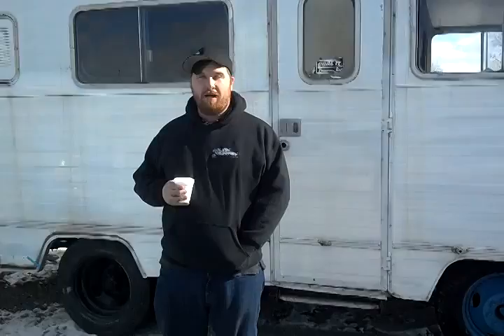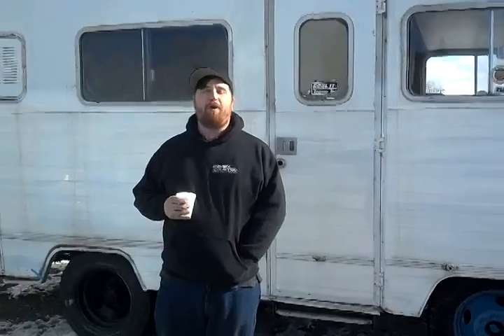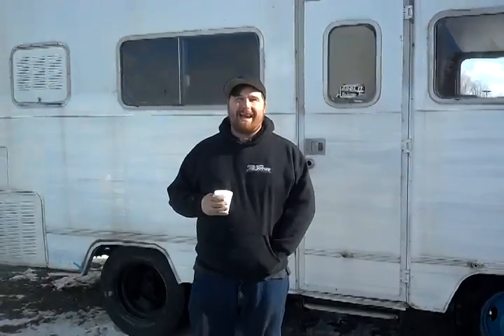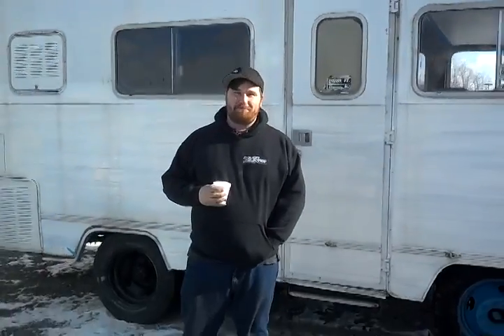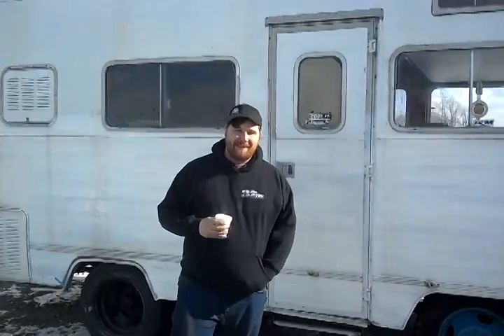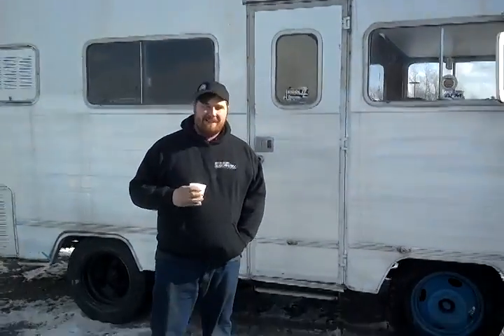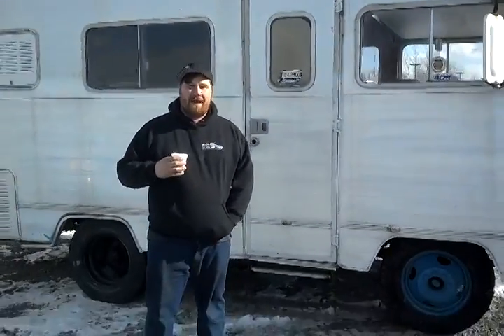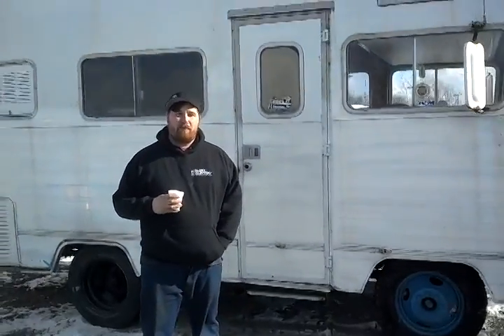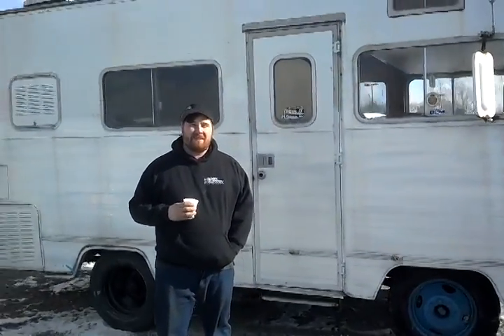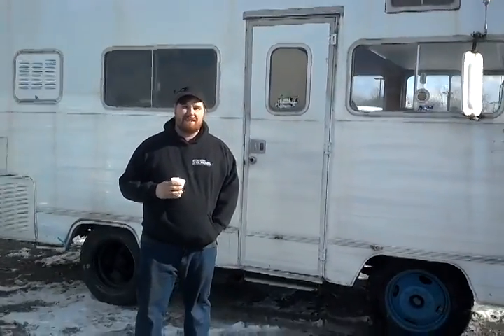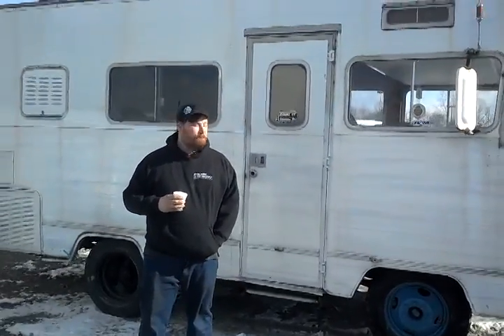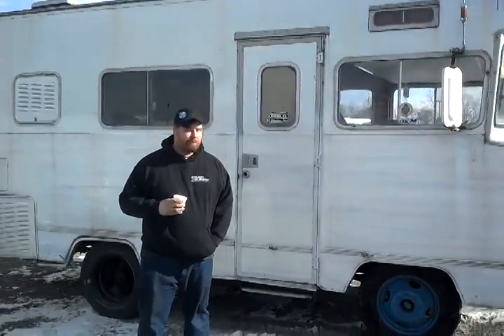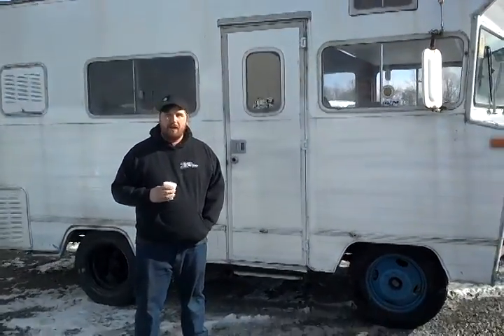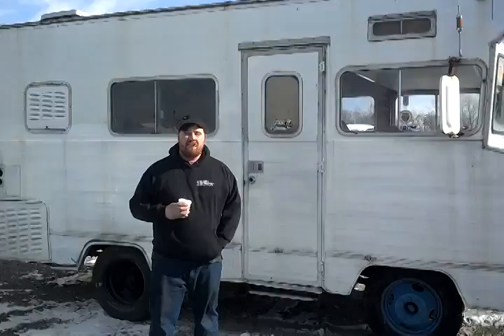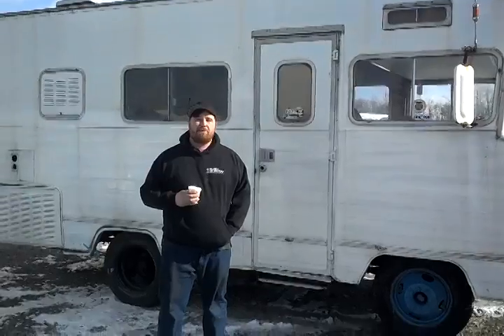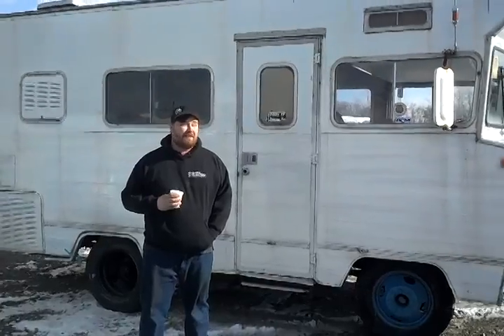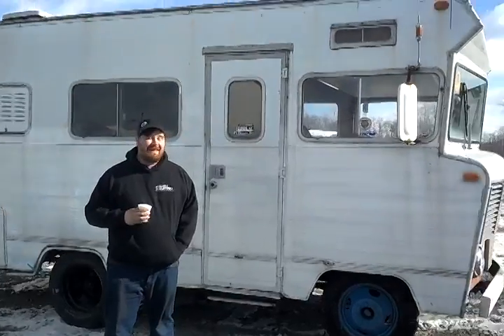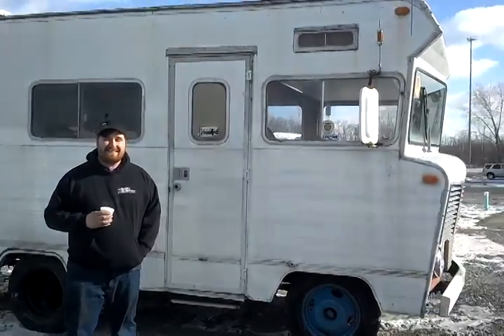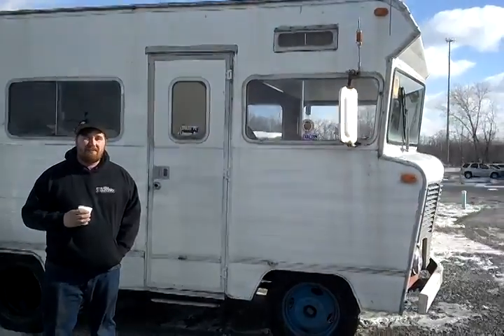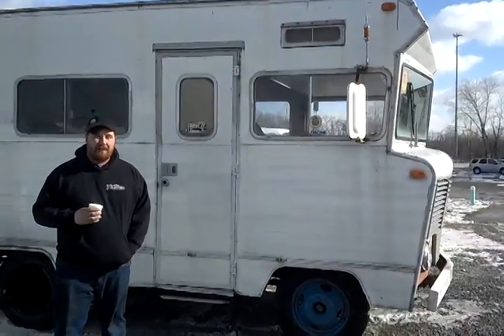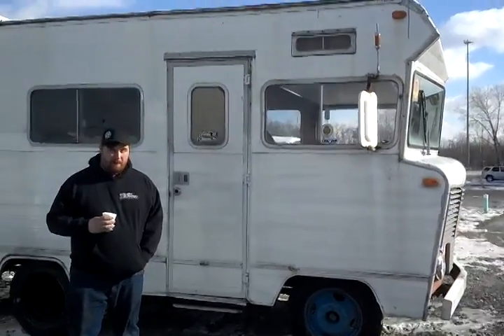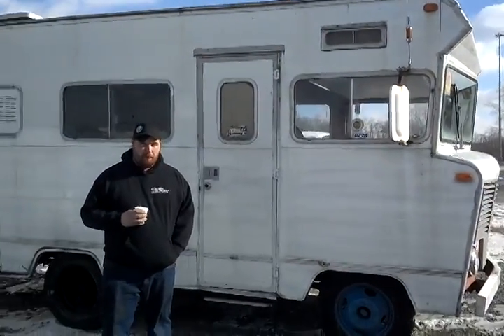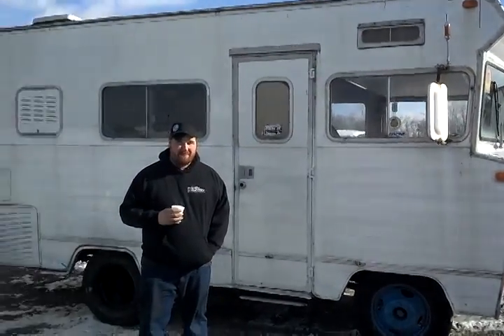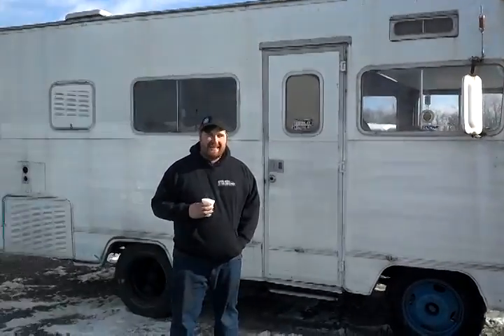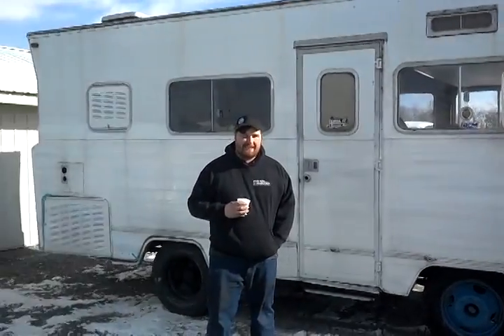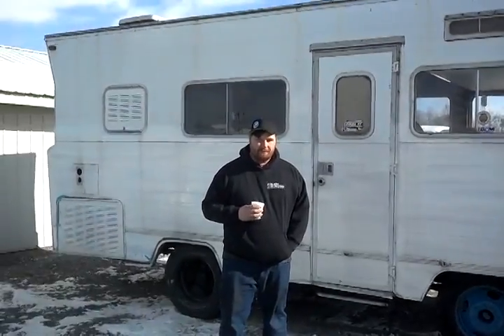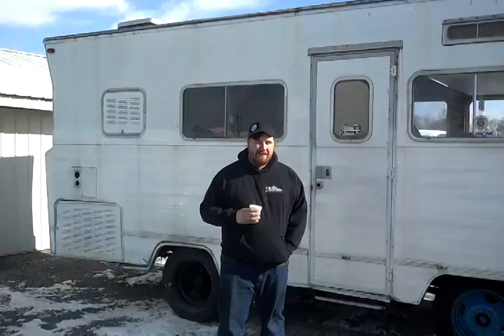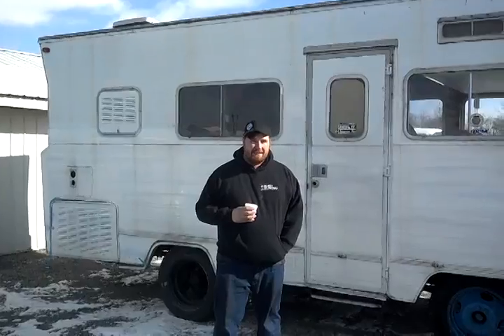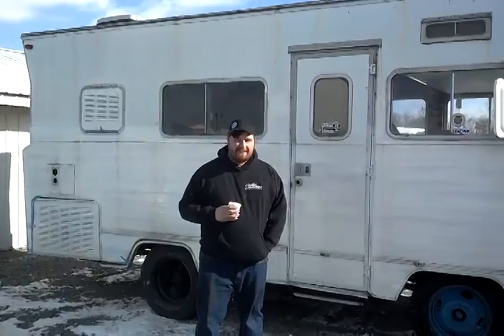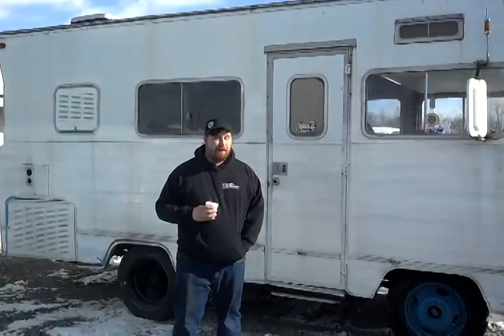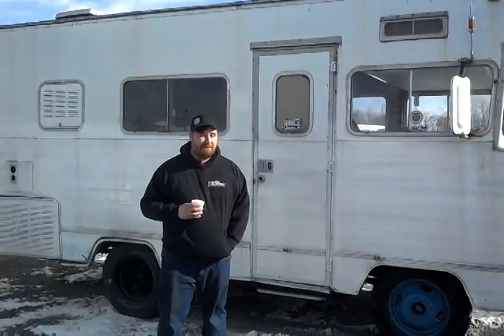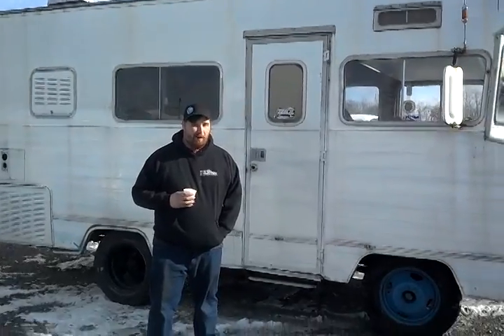Hey, this is Matt with Project Tuckin' 6 Crew. Here's our next project, a 1973 Winnebago Brave T18 — 18 for 18 feet long.